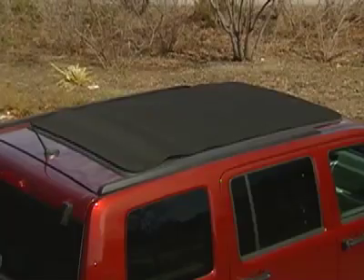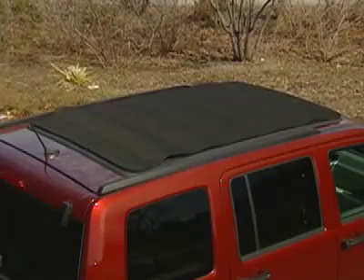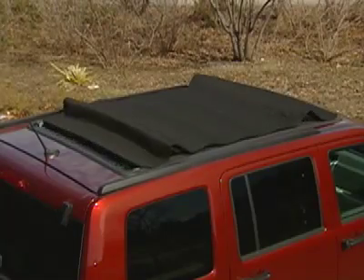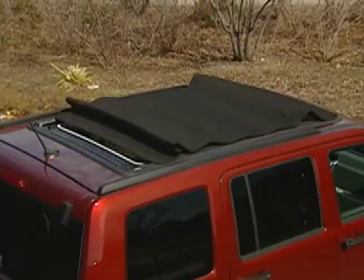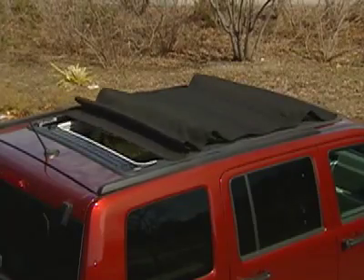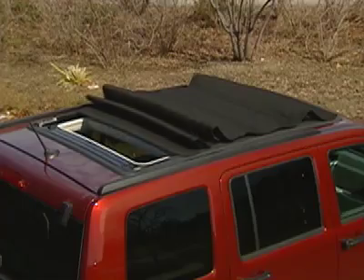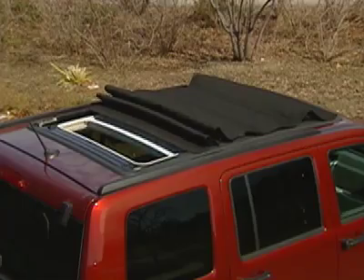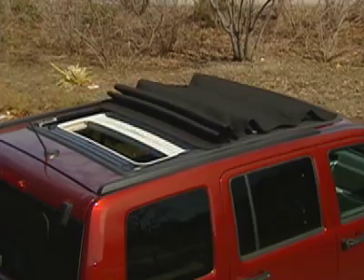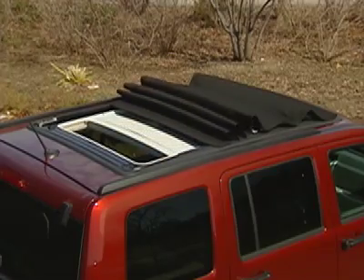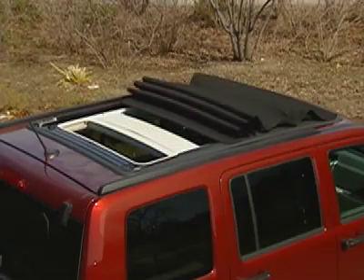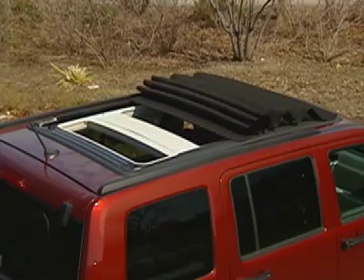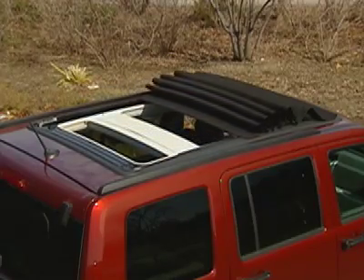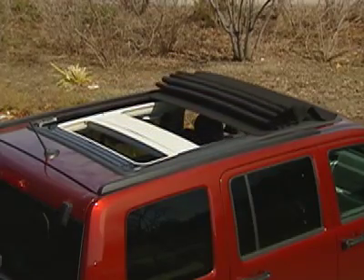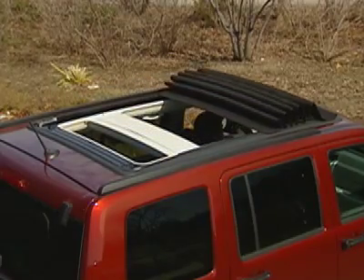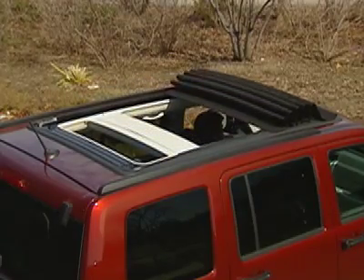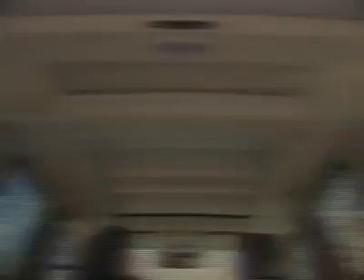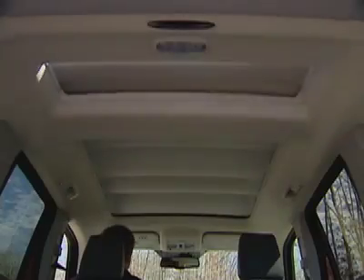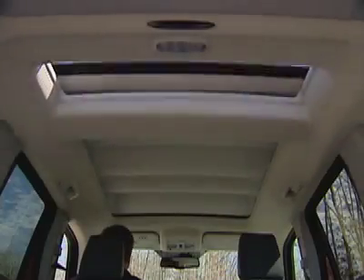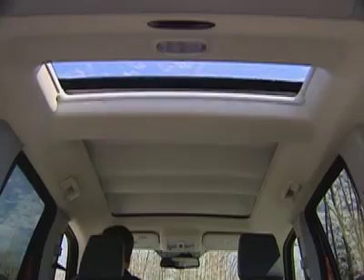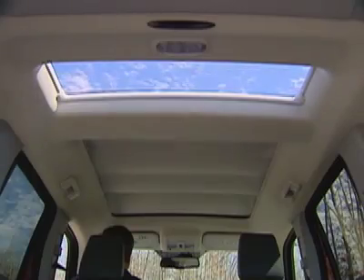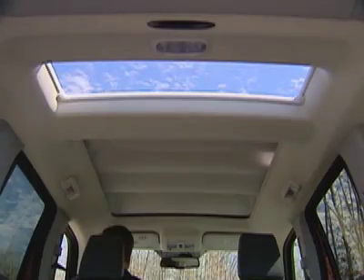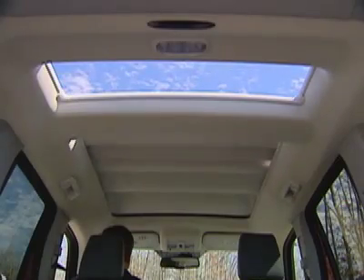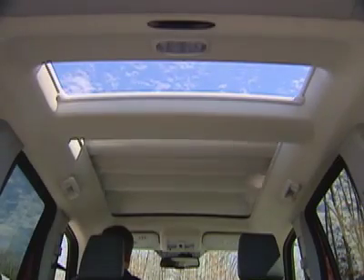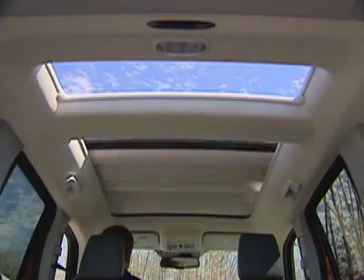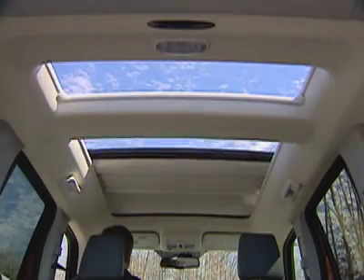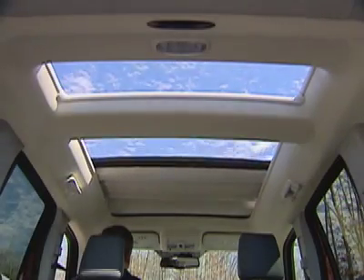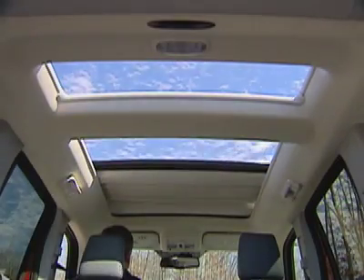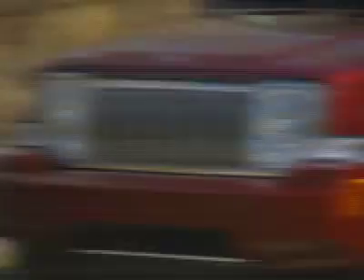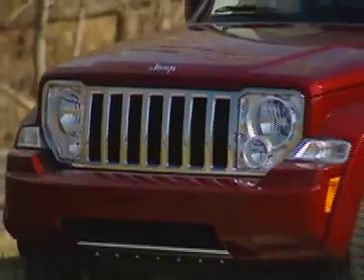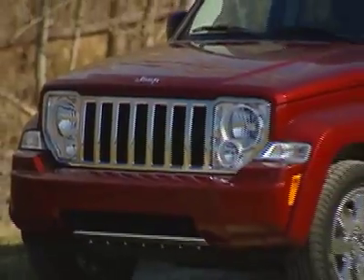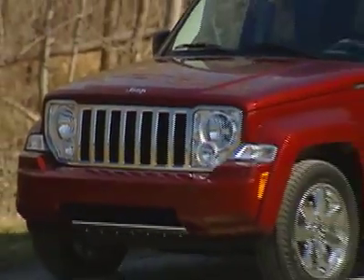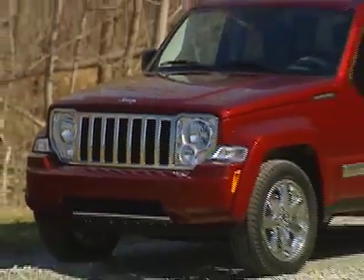The hot option on the Liberty is the $1,200 Sky Slider Full Open Roof. While this is an innovative way to turn your Liberty into an open-air SUV, it's not enough to make us recommend it this year.